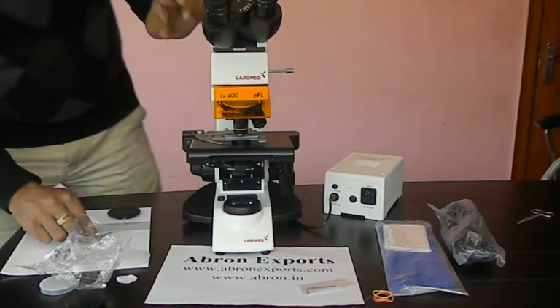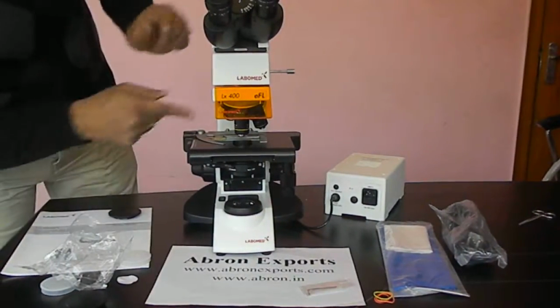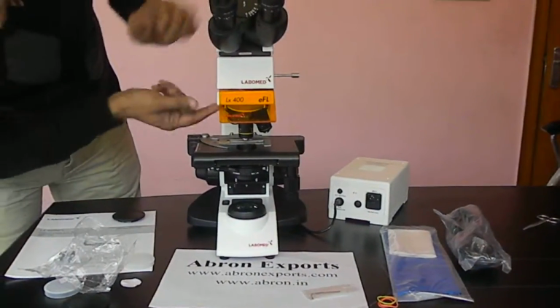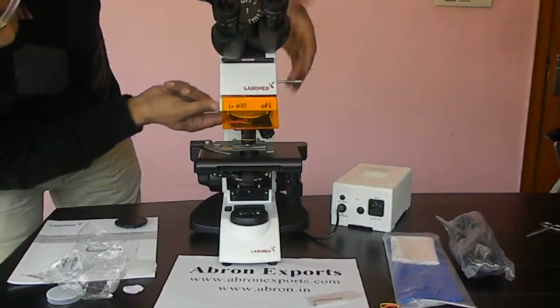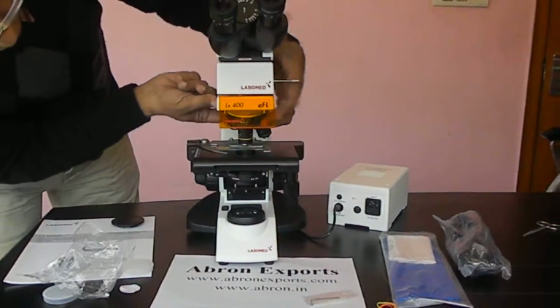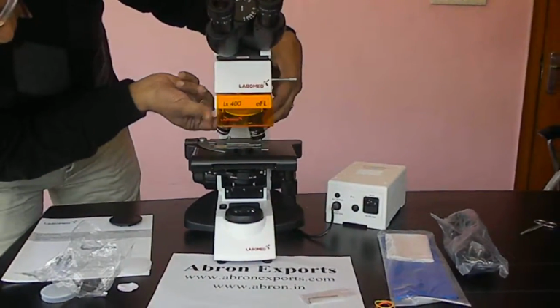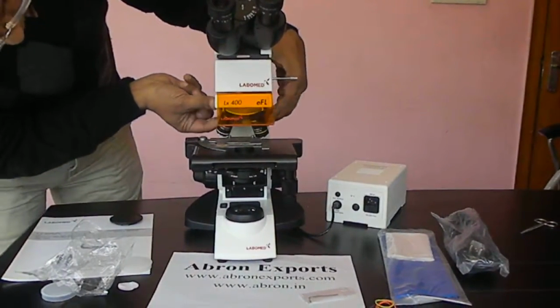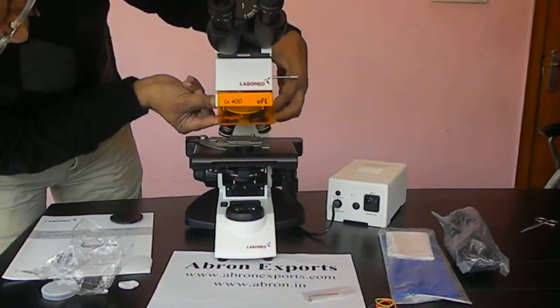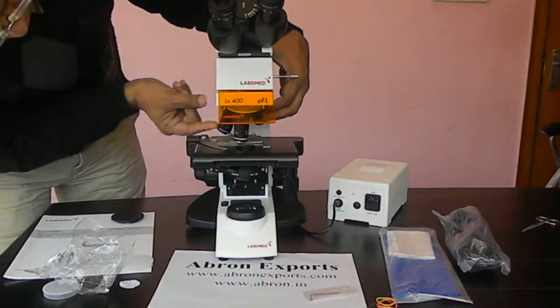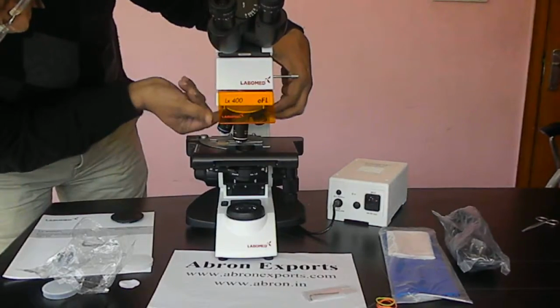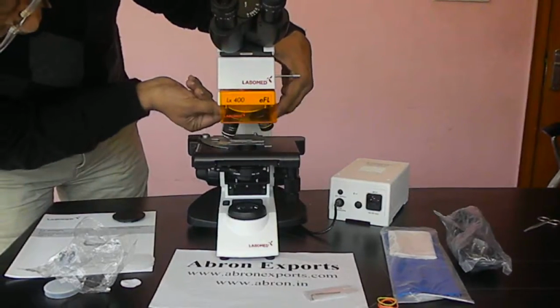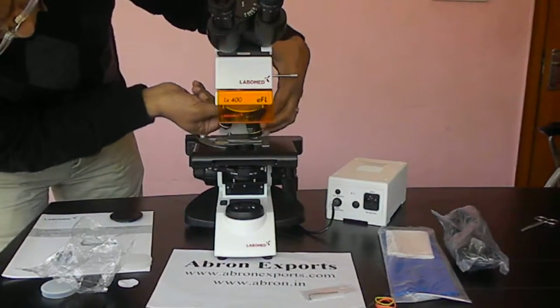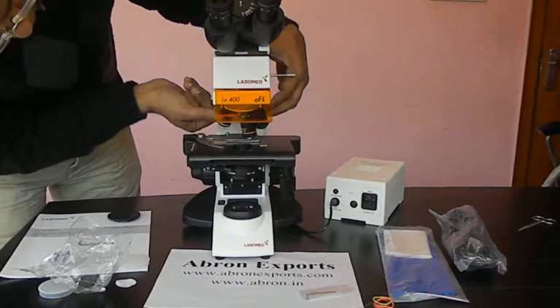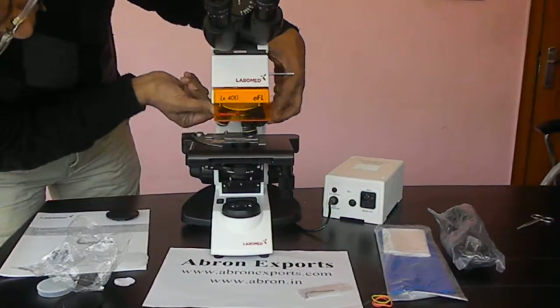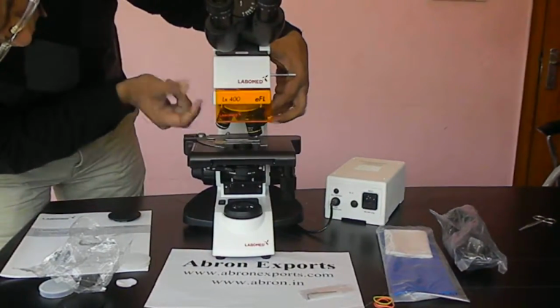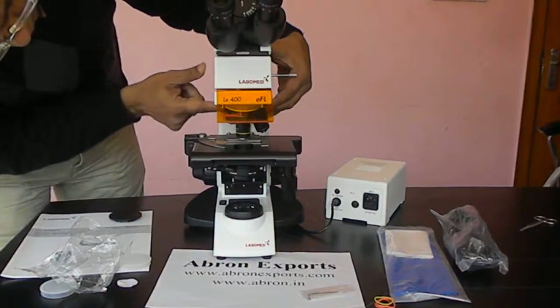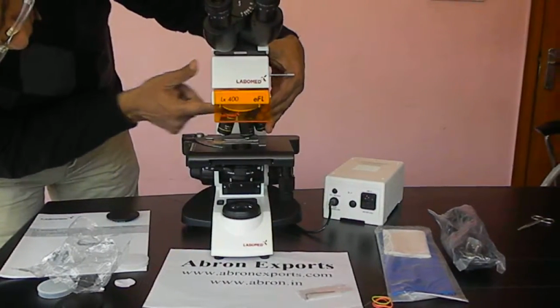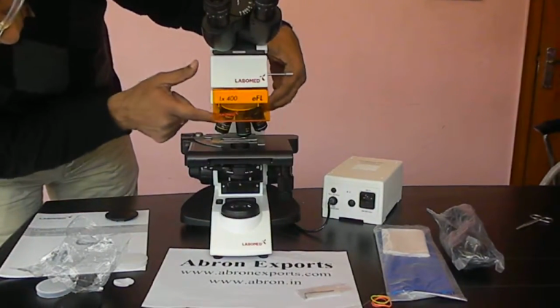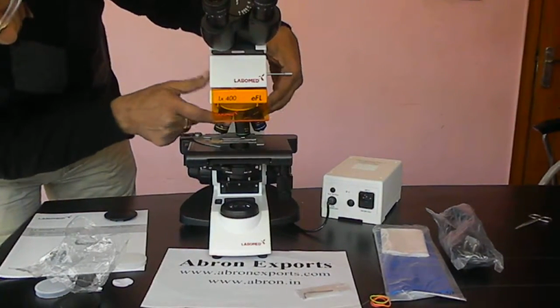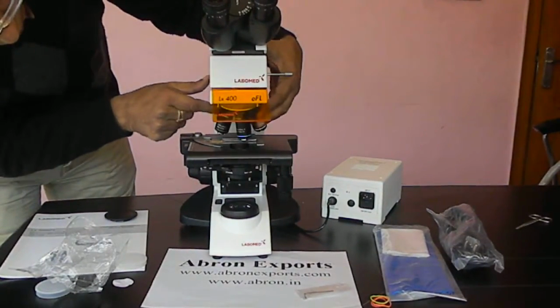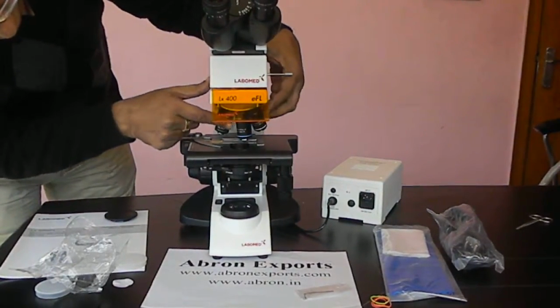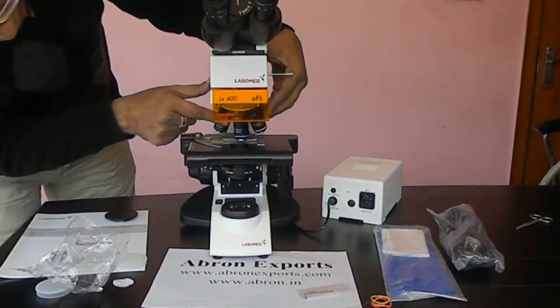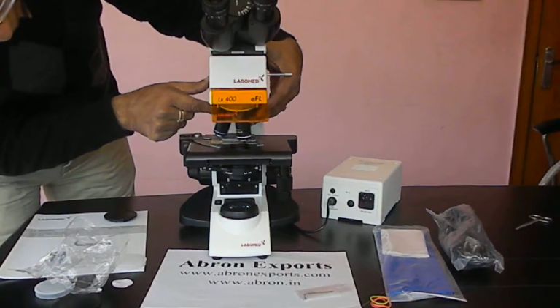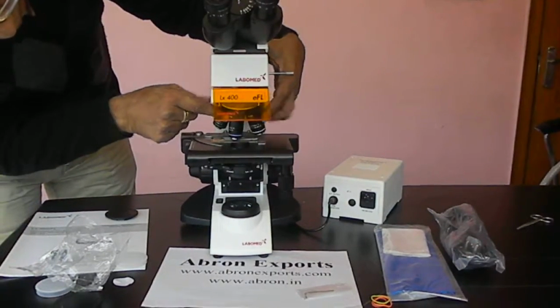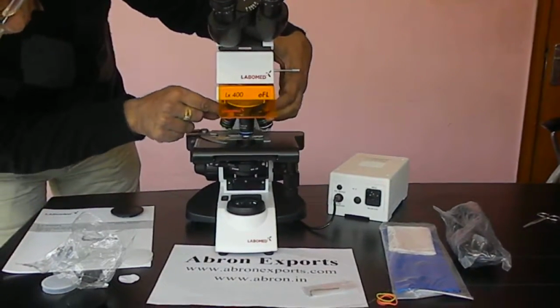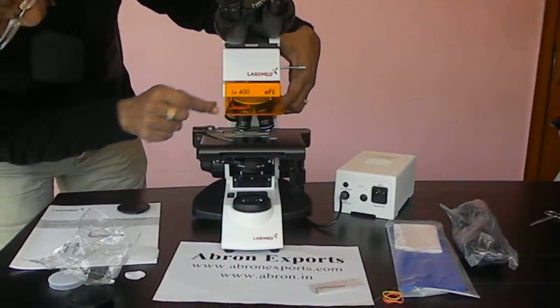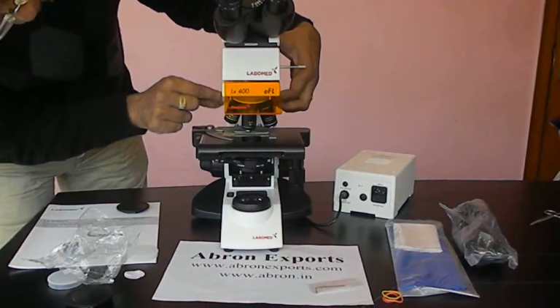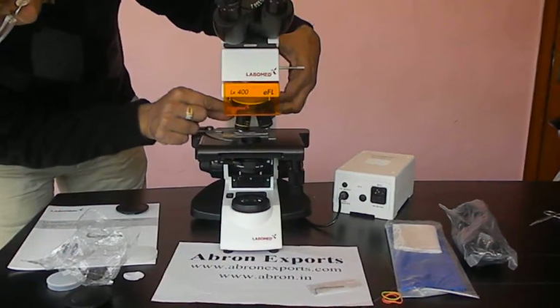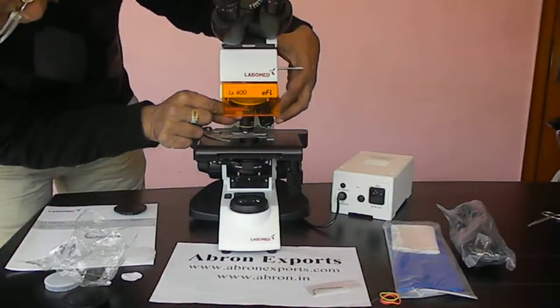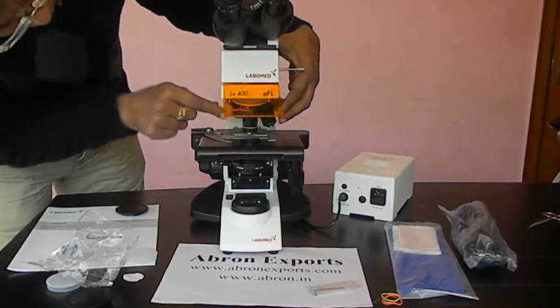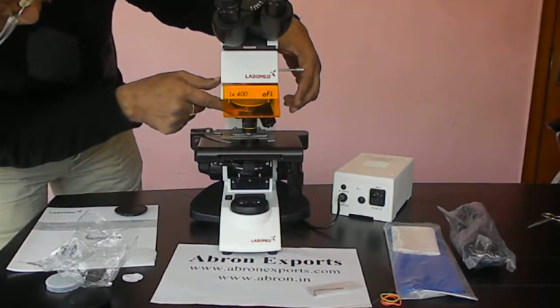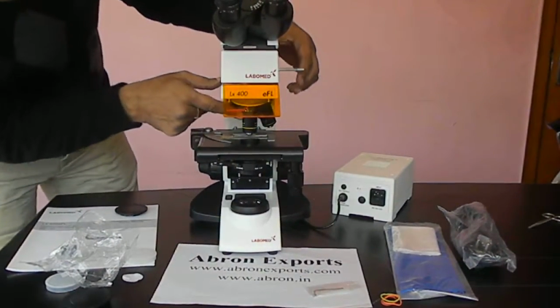First of all, start using this on the 10x objective. There are four objectives: 10x, 20x, 40x, and 100x. It is better to start with the 10x objective.